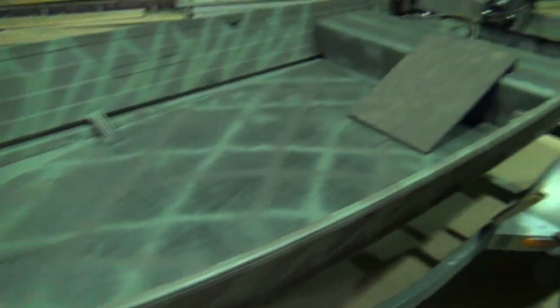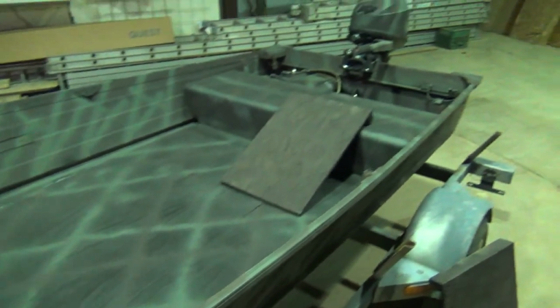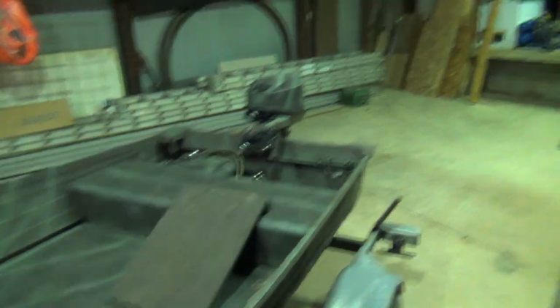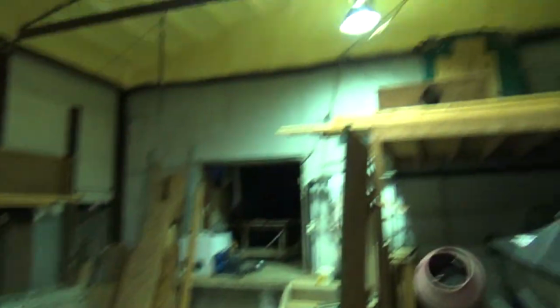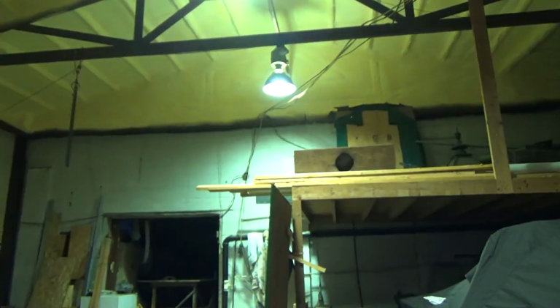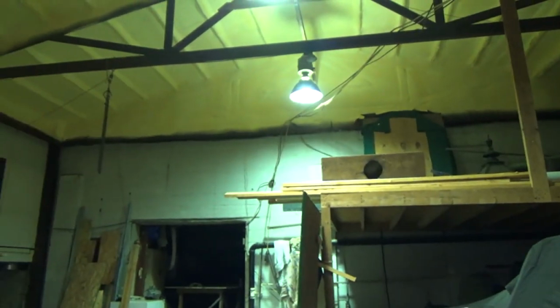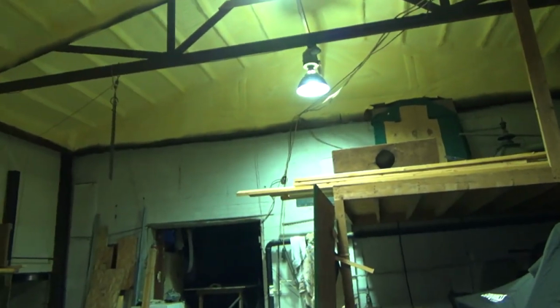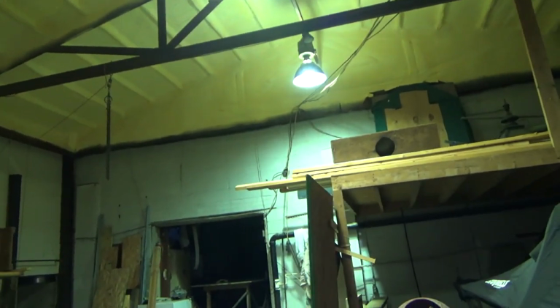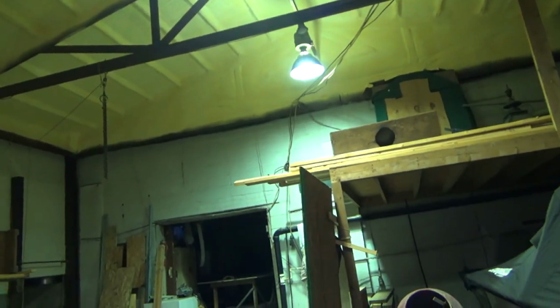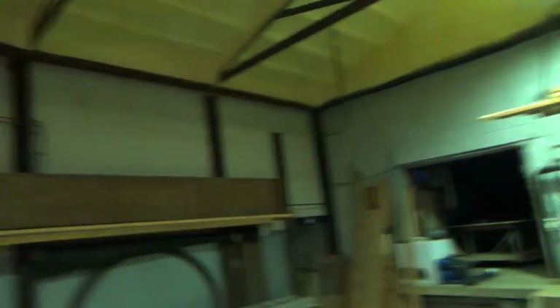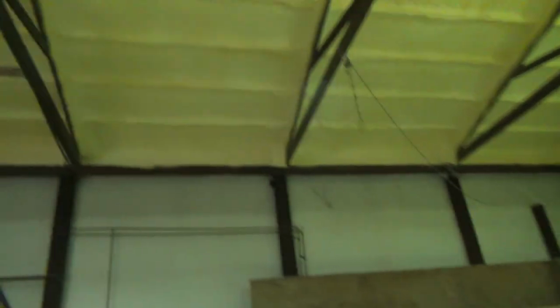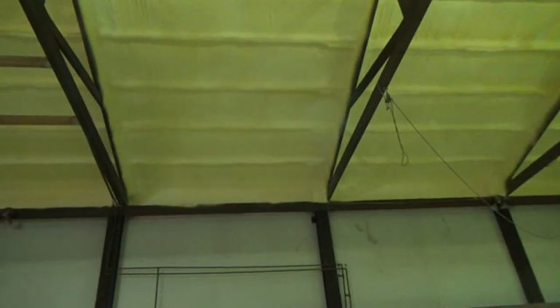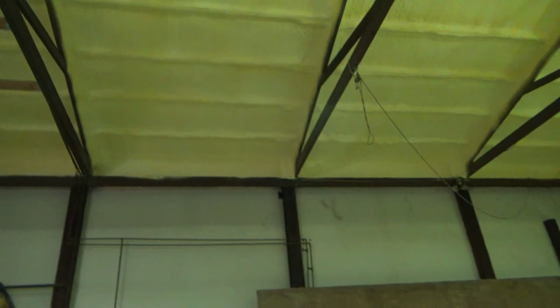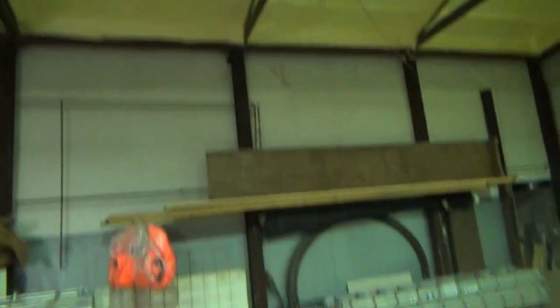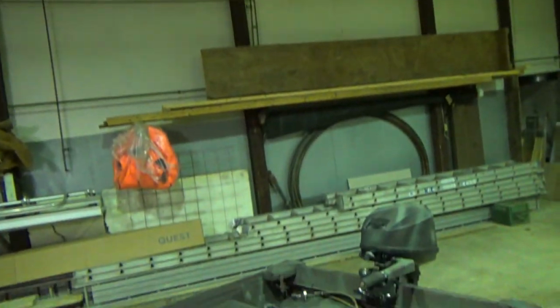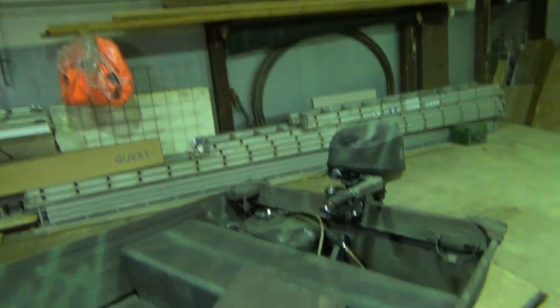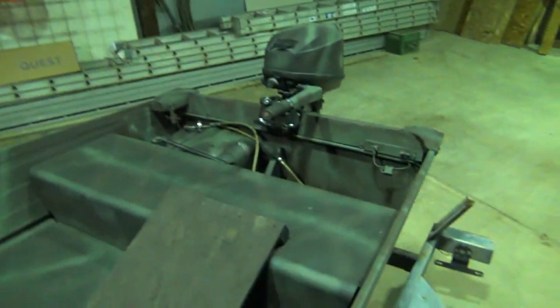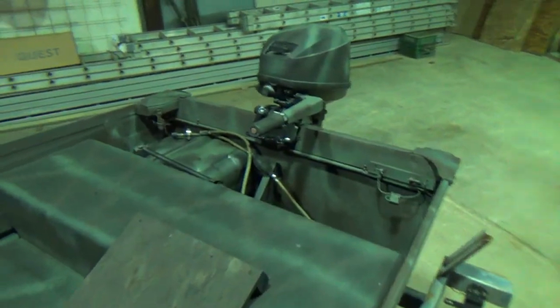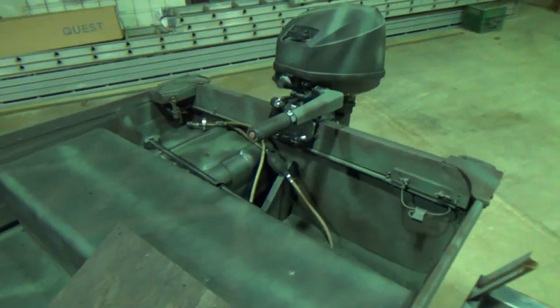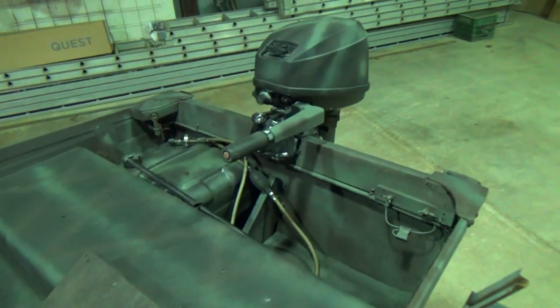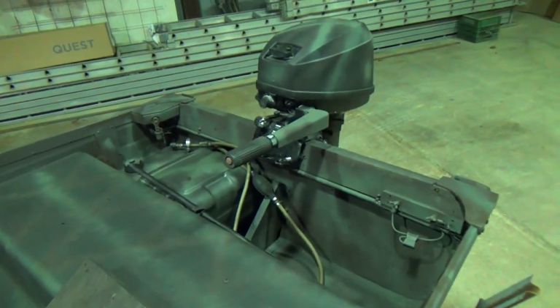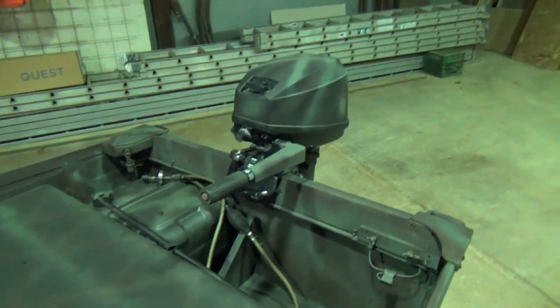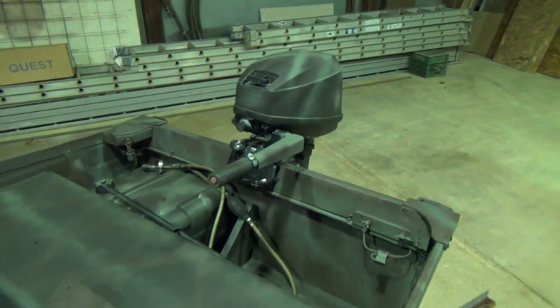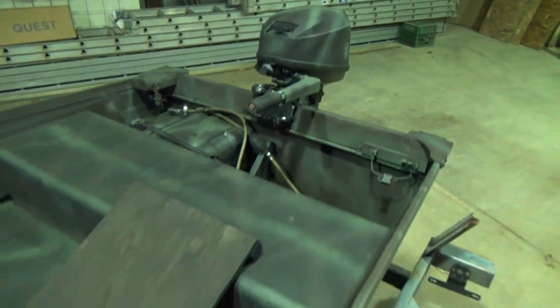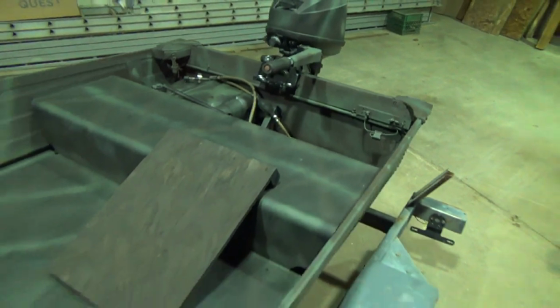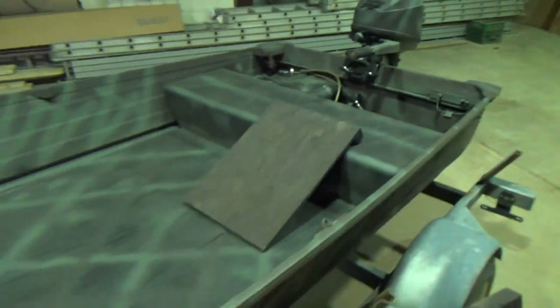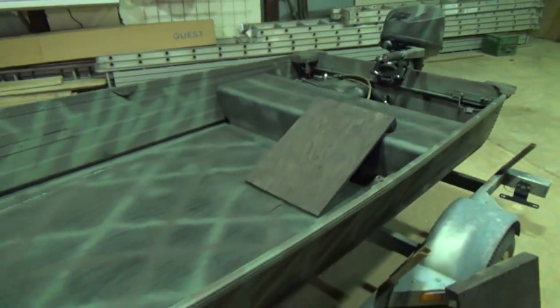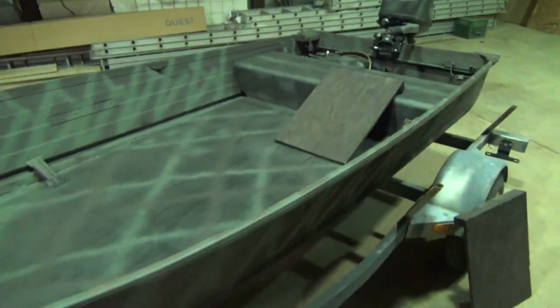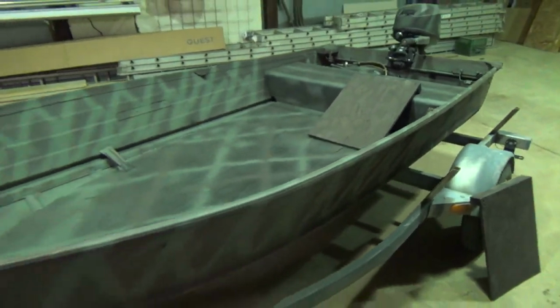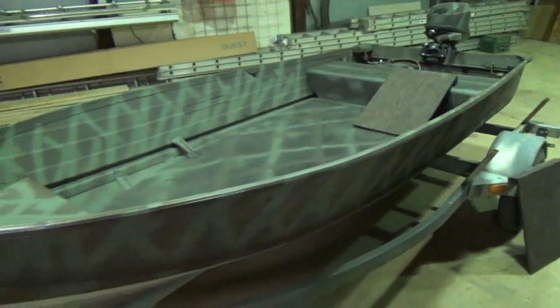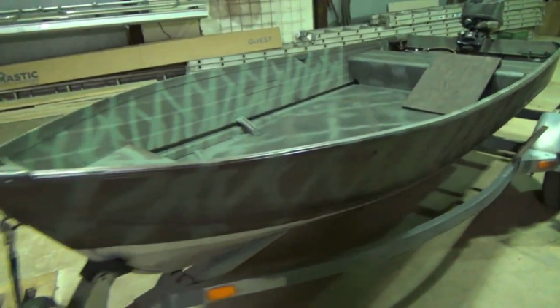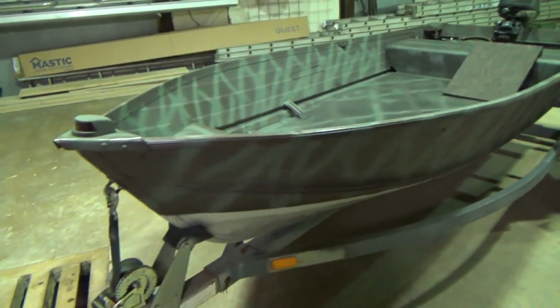Sorry about the audio — that terrible light over there makes so much racket, plus we have hail and rain coming down outside on the roof, so that's making a little more extra racket. Hope you guys like the boat — so far I love it, can't wait to hunt out of her.